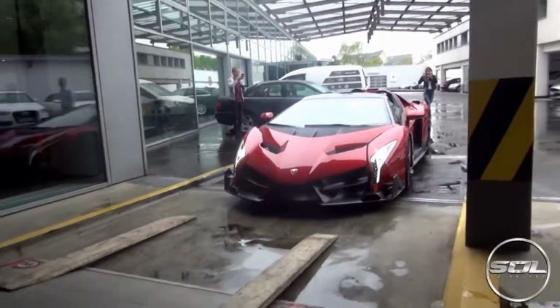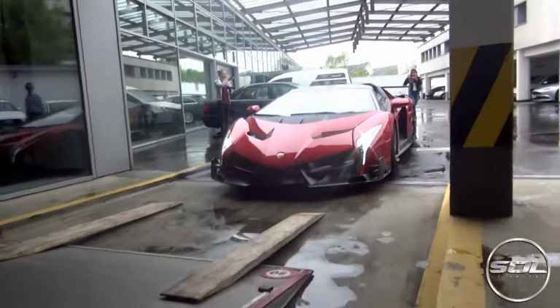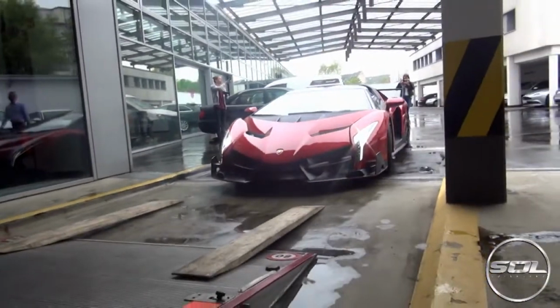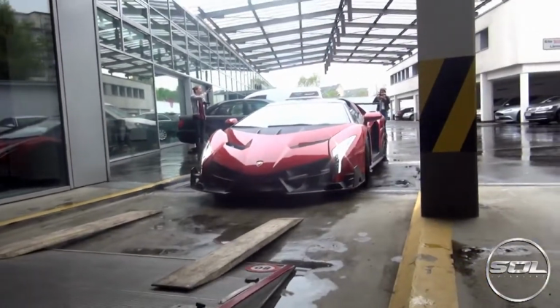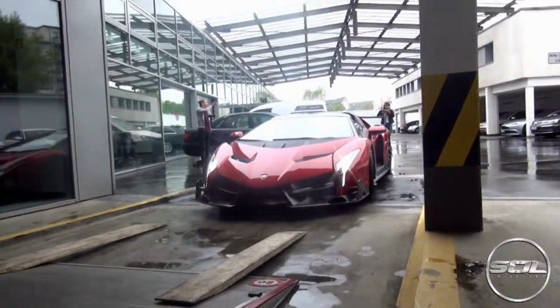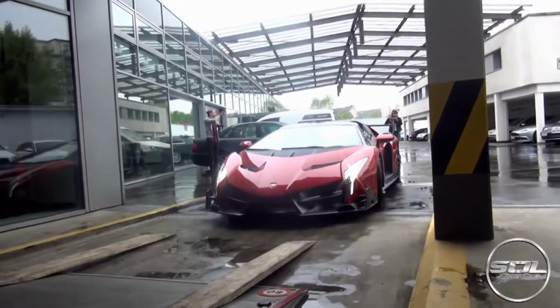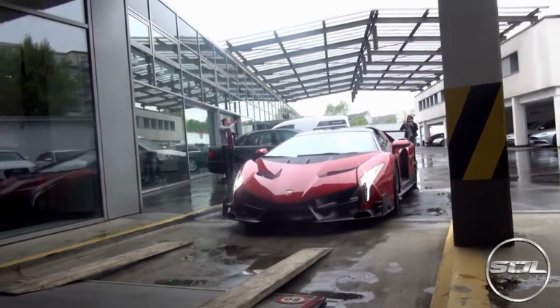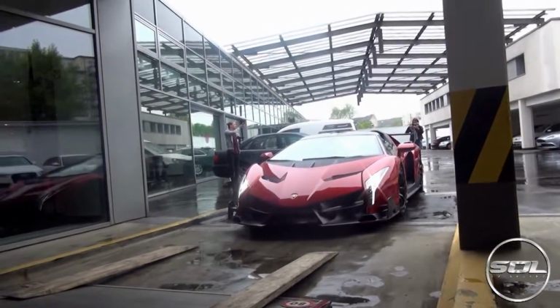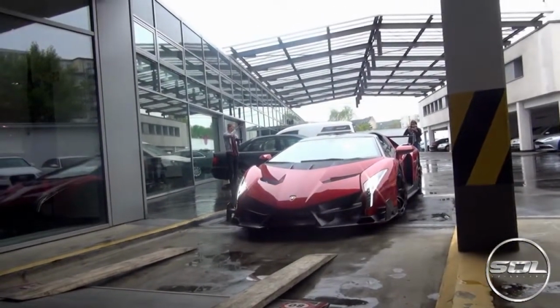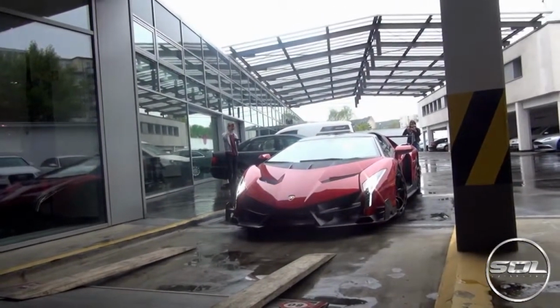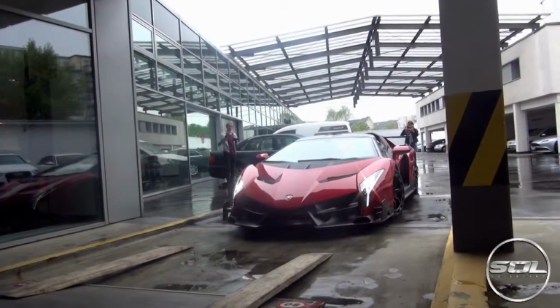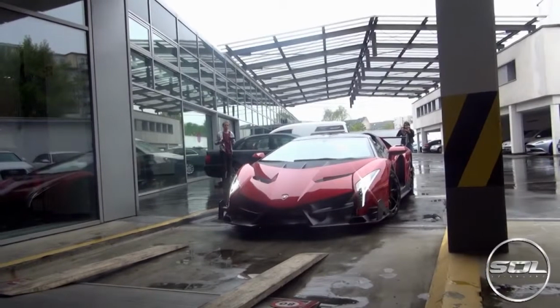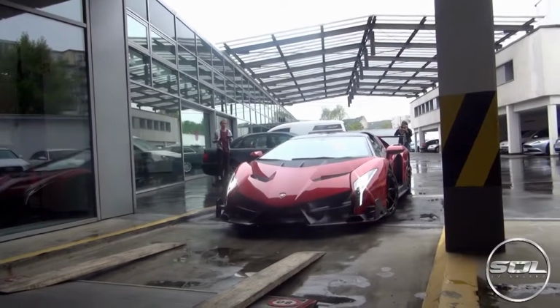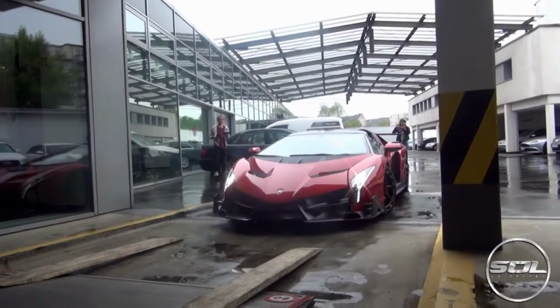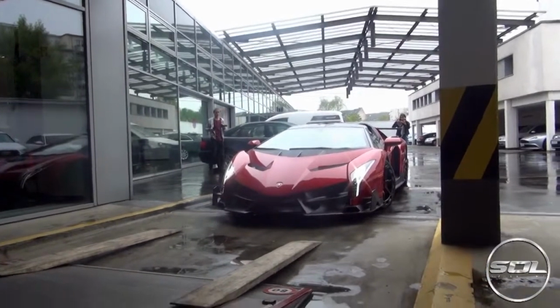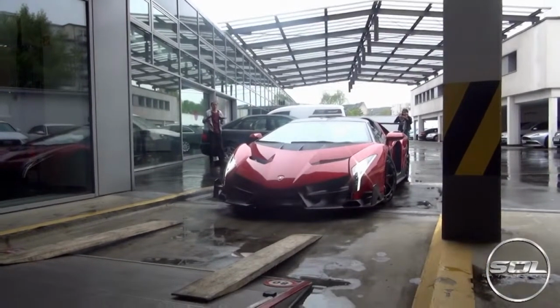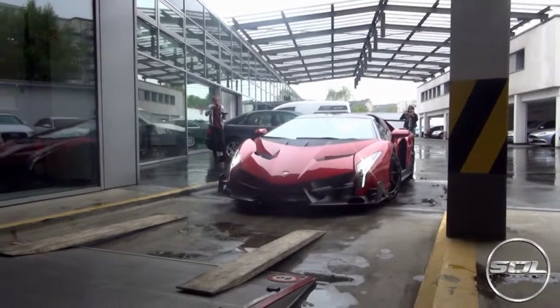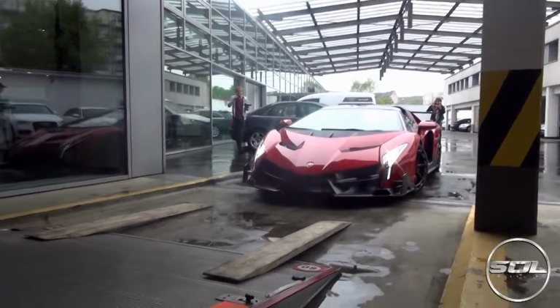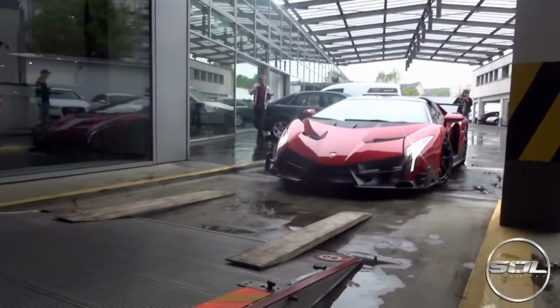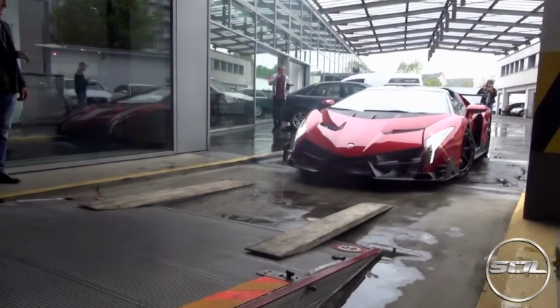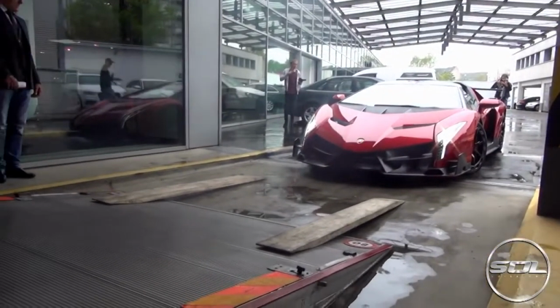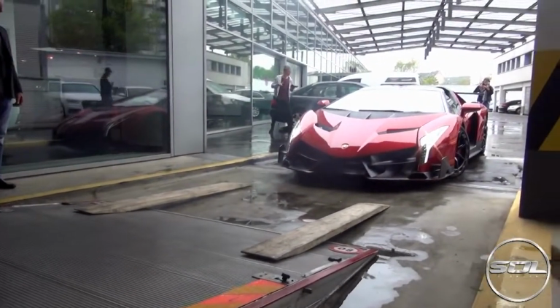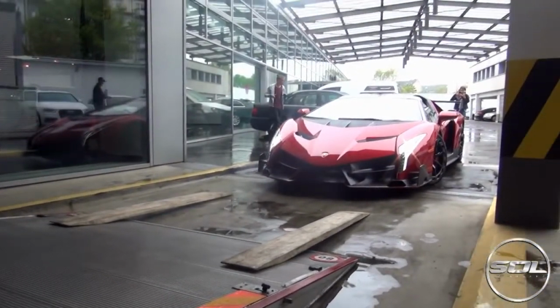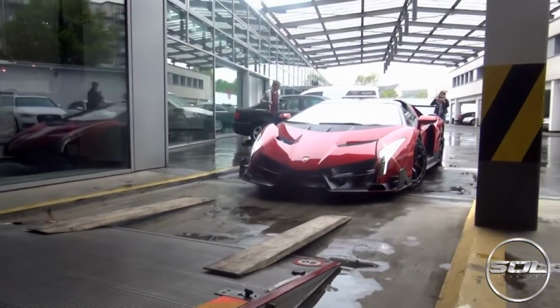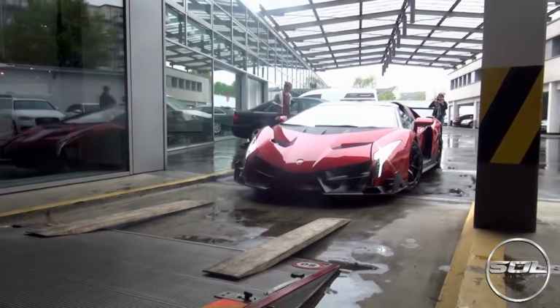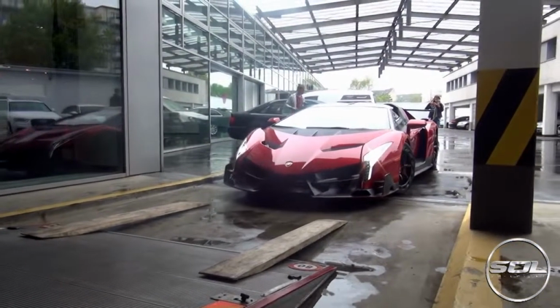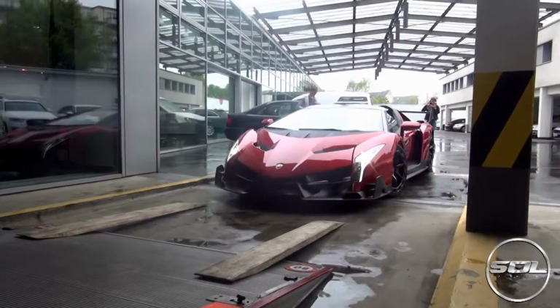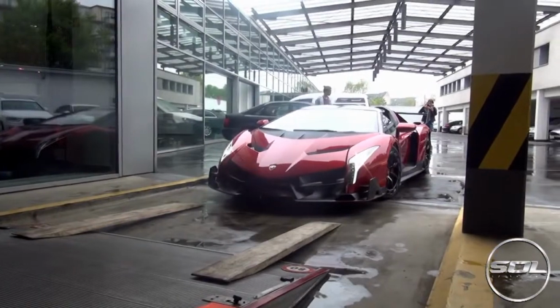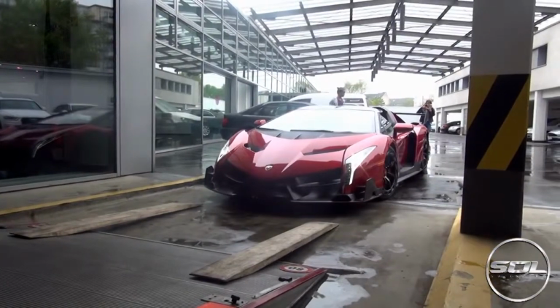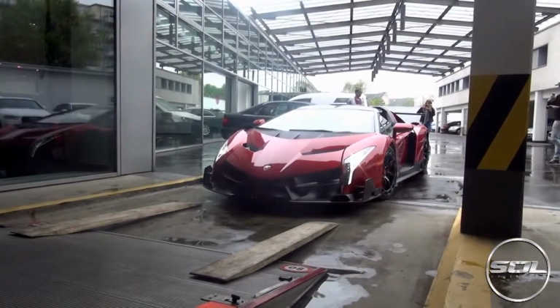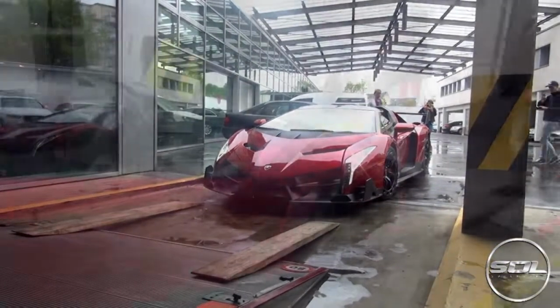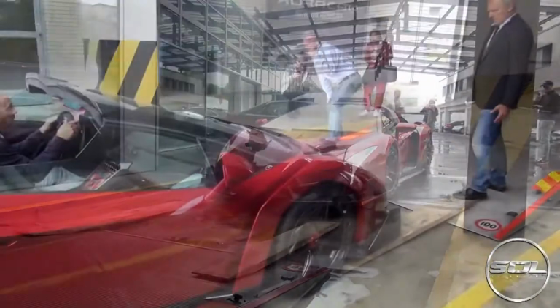This is the most scariest thing ever — two wooden planks of wood and a Veneno Roadster. Yeah.